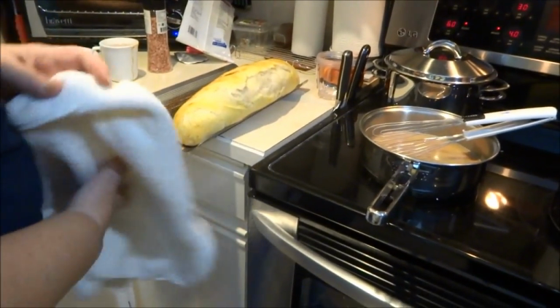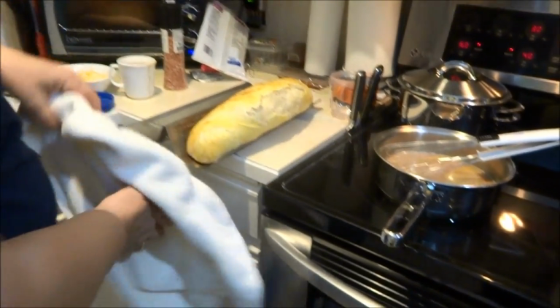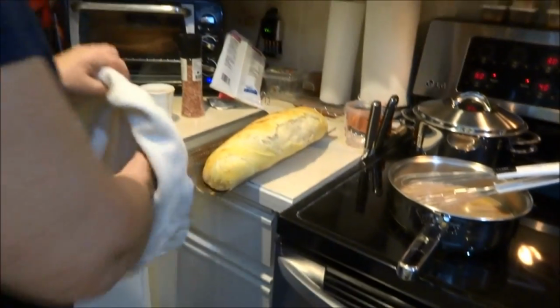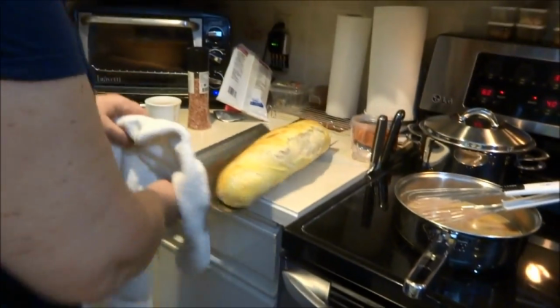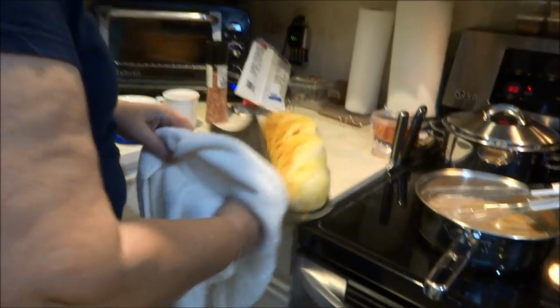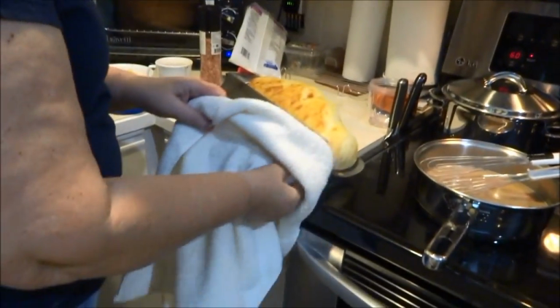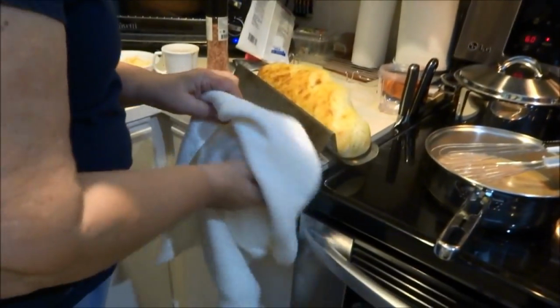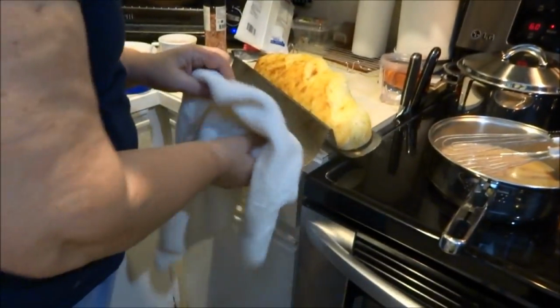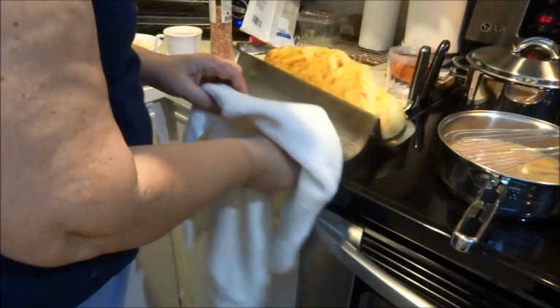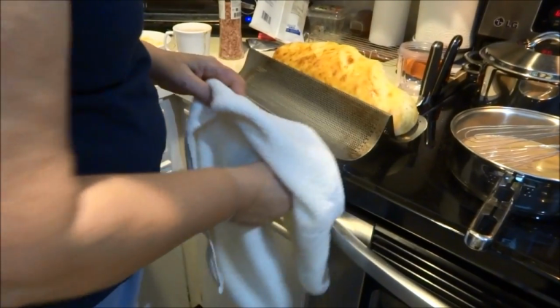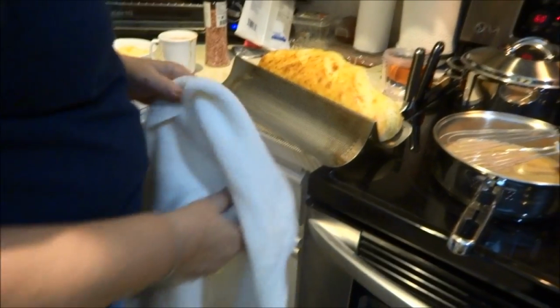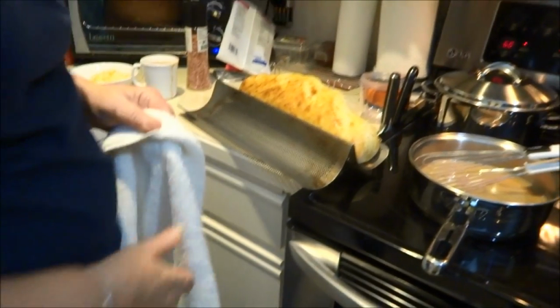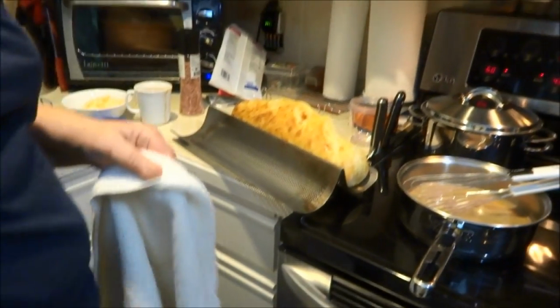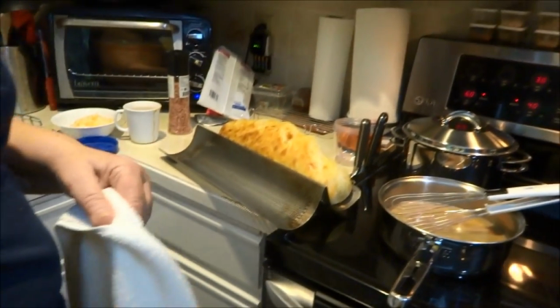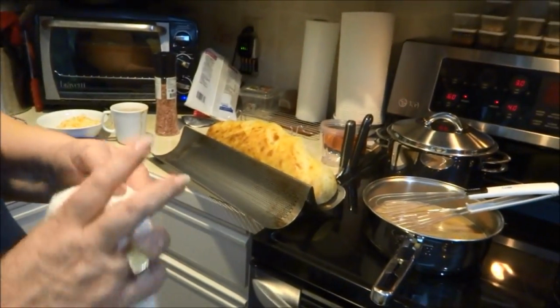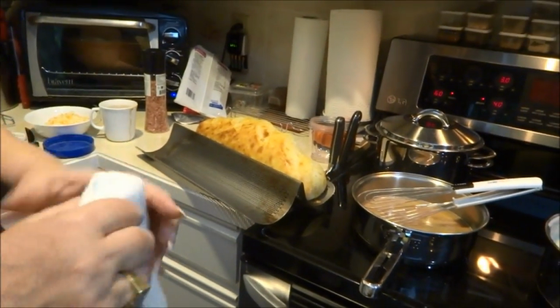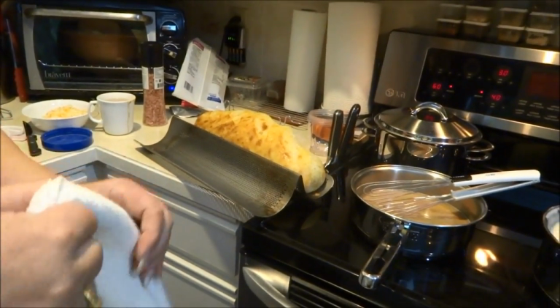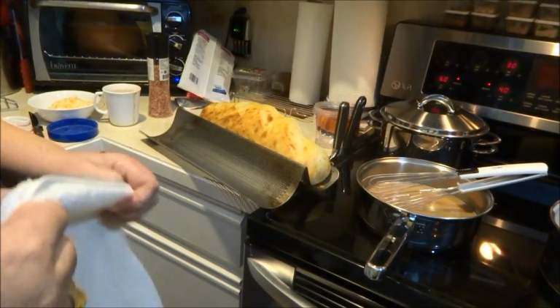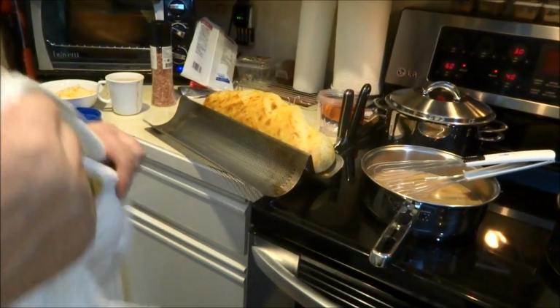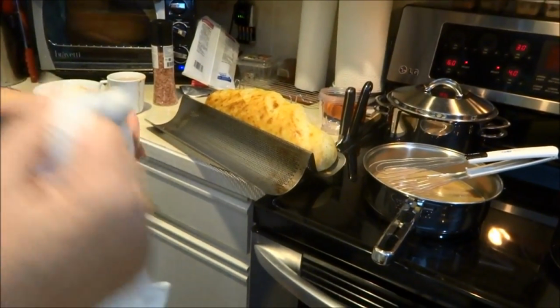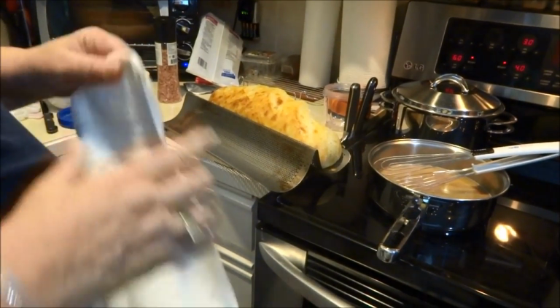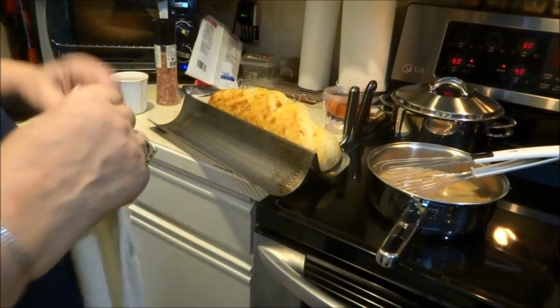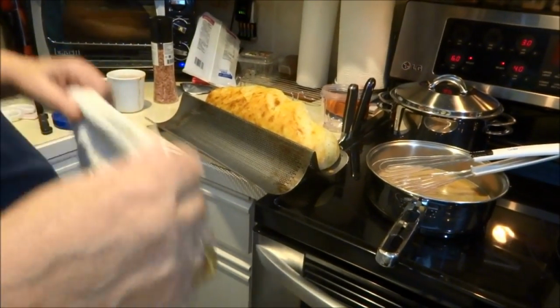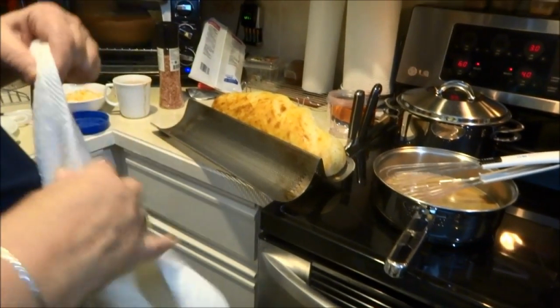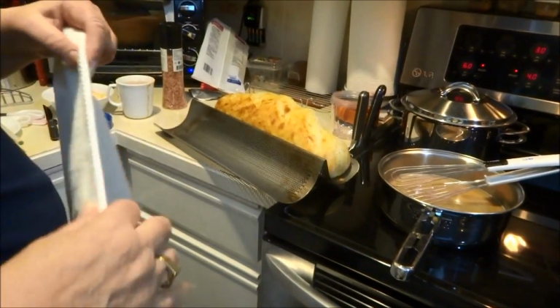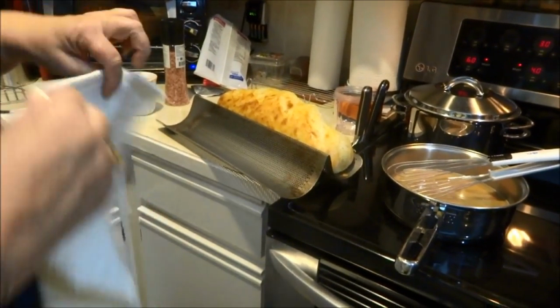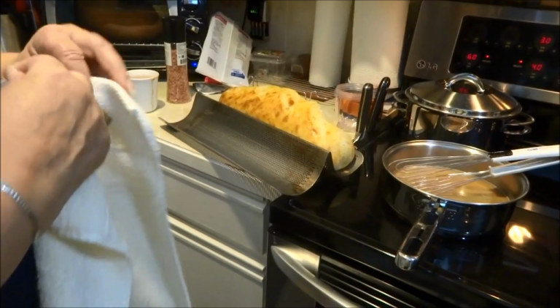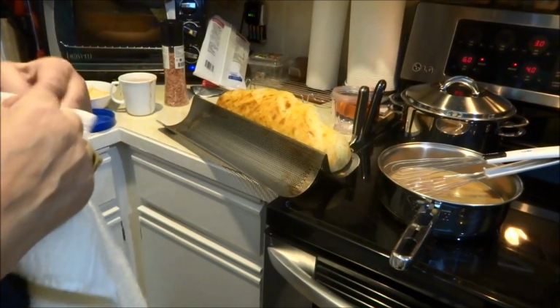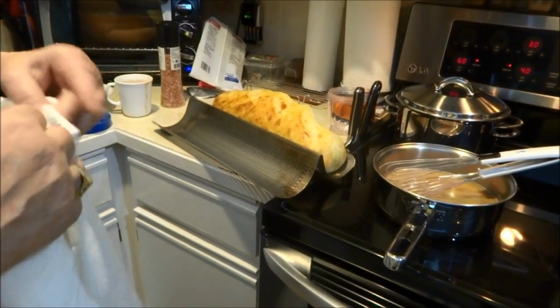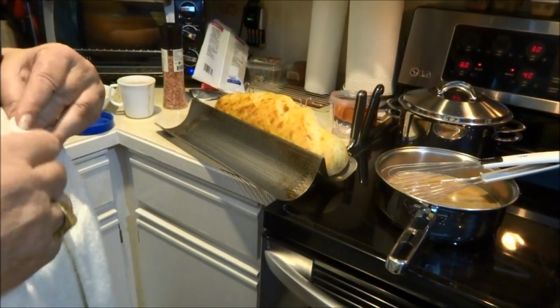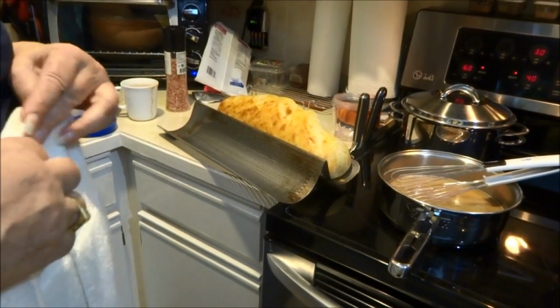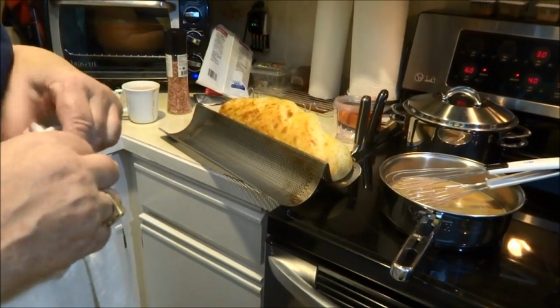Doesn't it look beautiful though? It looks good. It is. It's going to taste good when we rip it off that pan with our fingers.